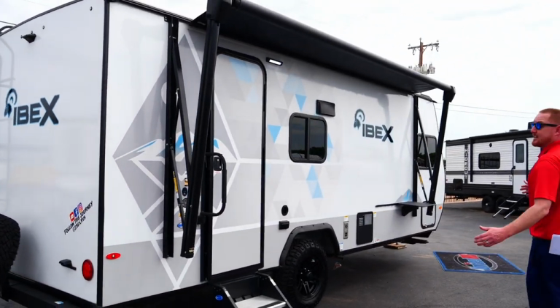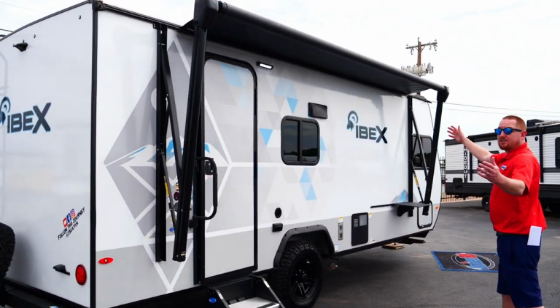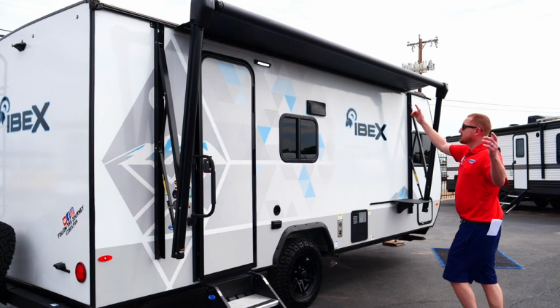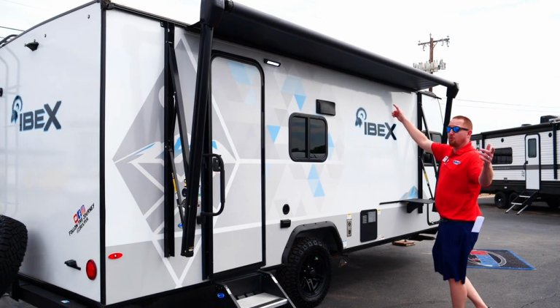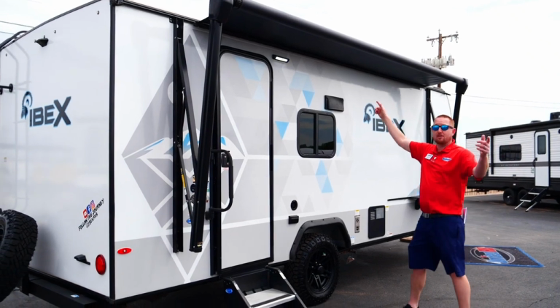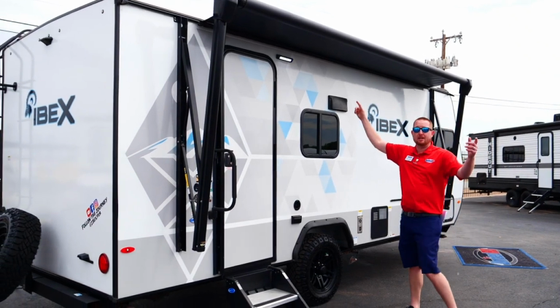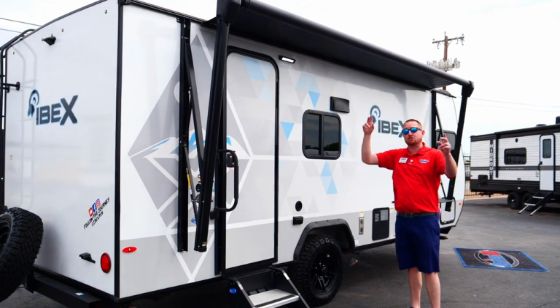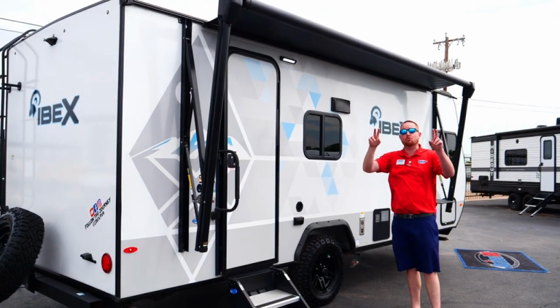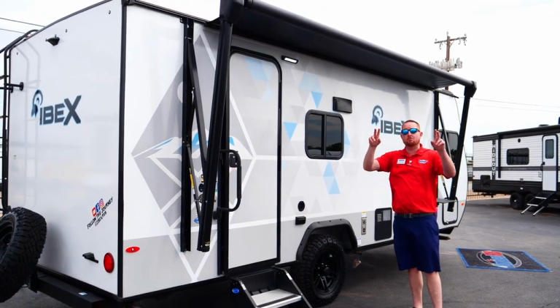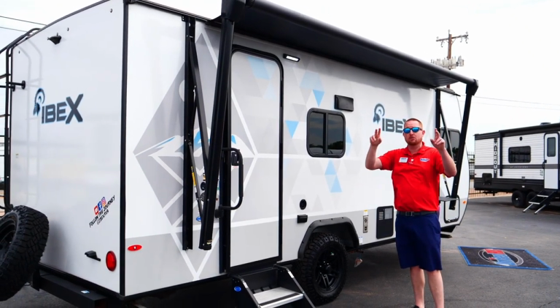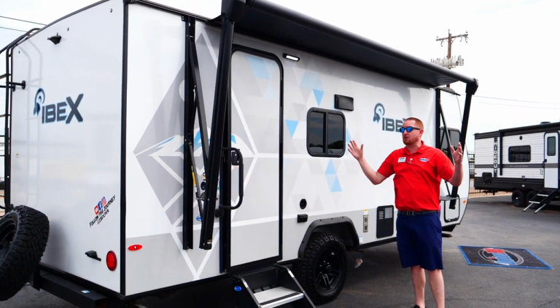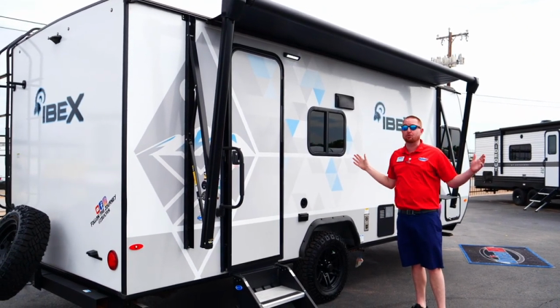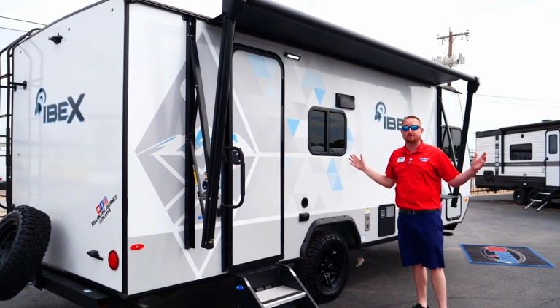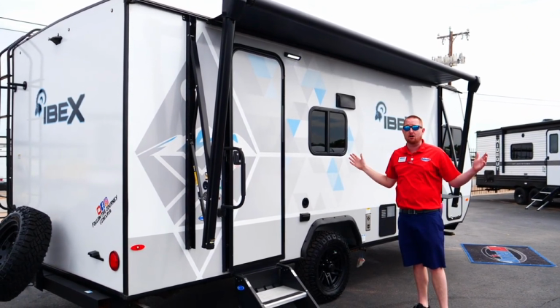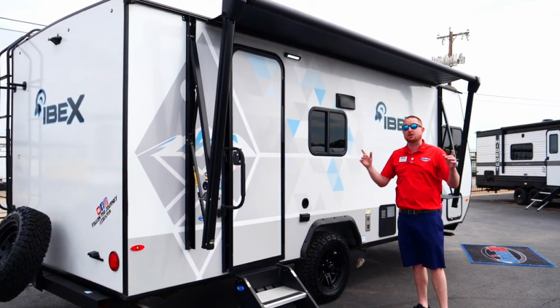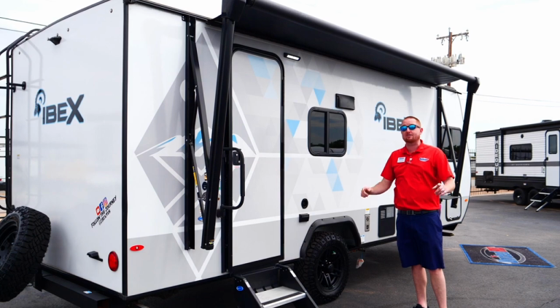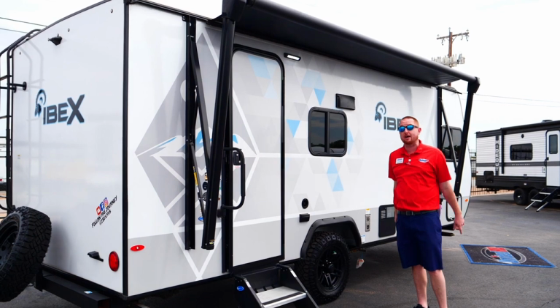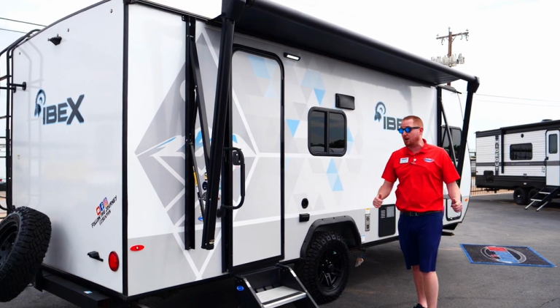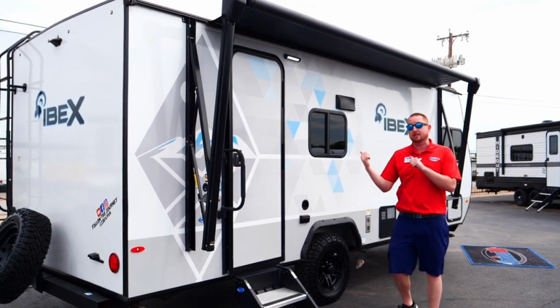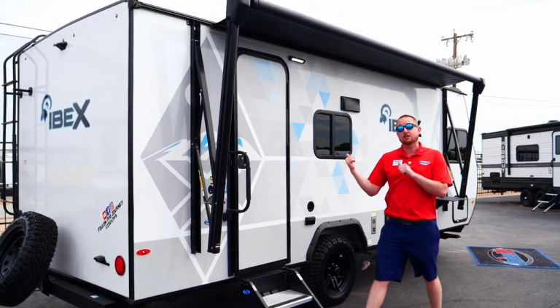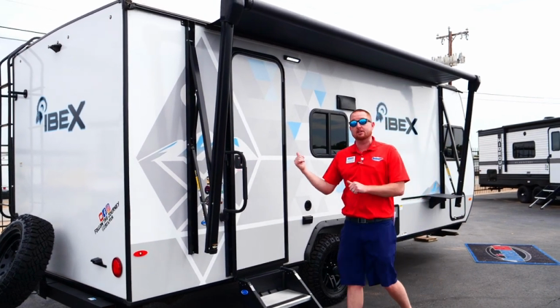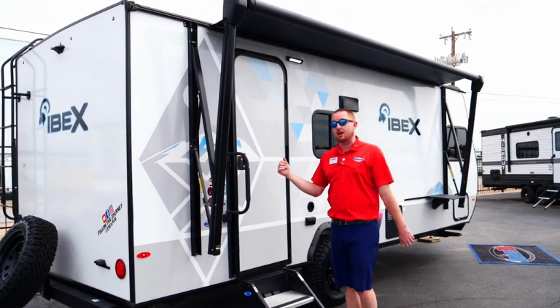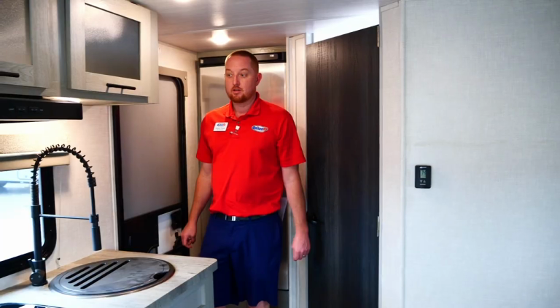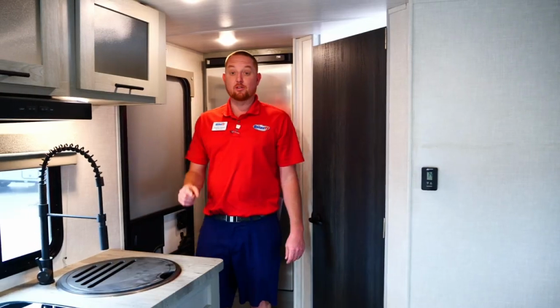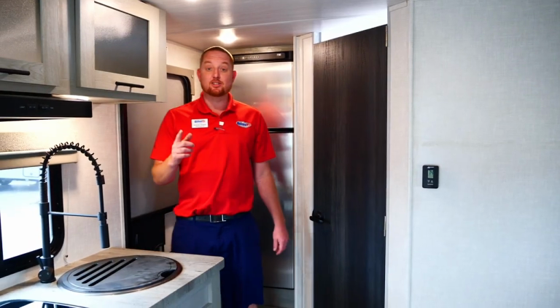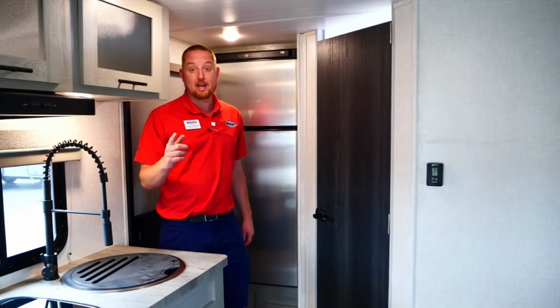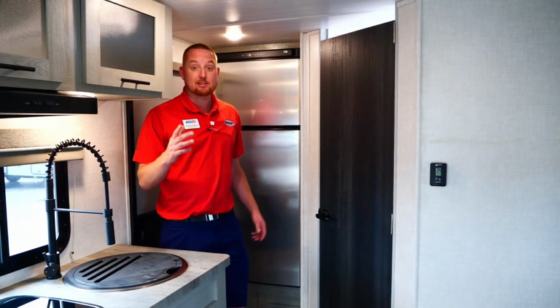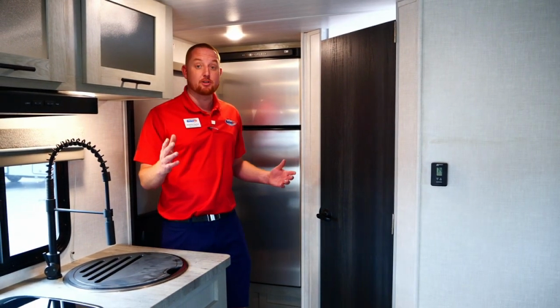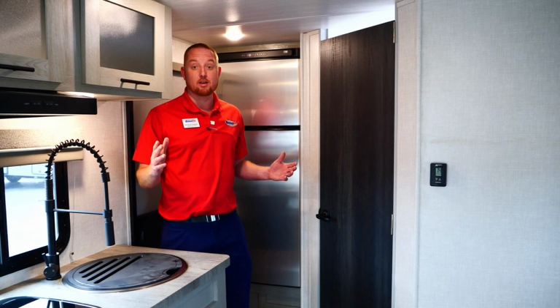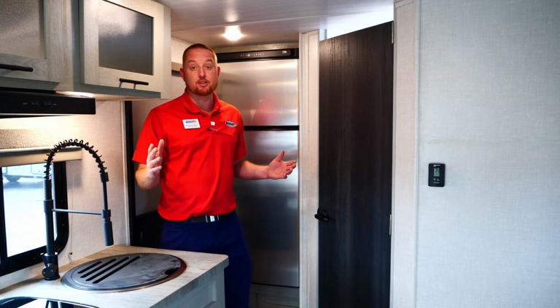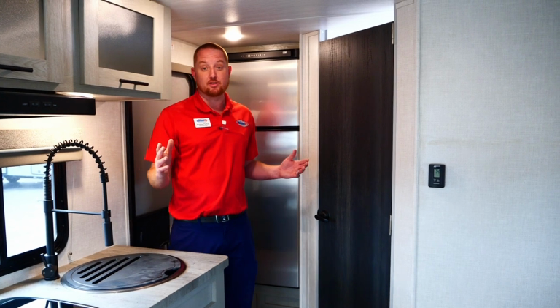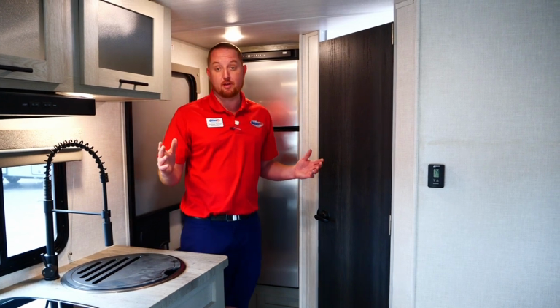Again, this is the 2022 Forest River Ibex — only 23 feet long and under 5,000 pounds. Now let's go look on the inside. We're now inside the Ibex, and I'll show you some of the features.